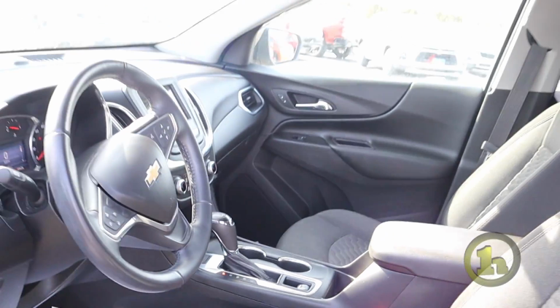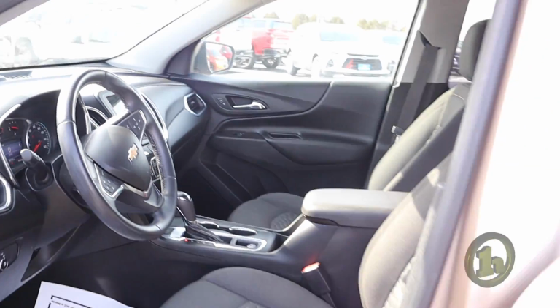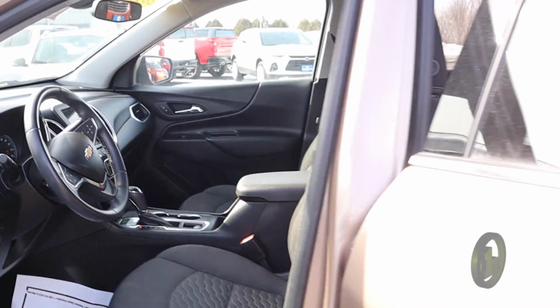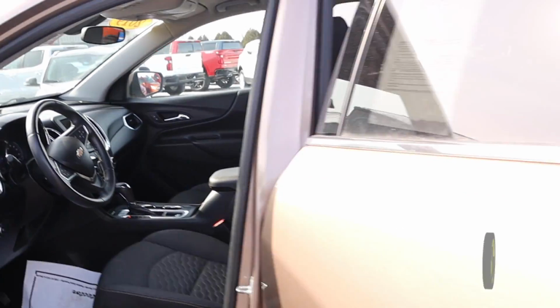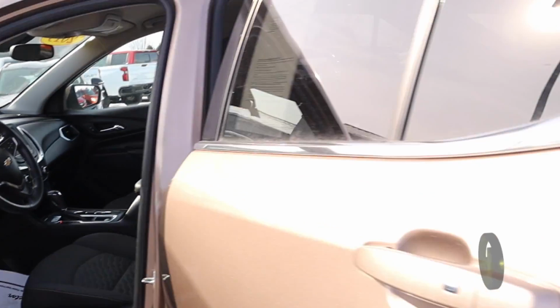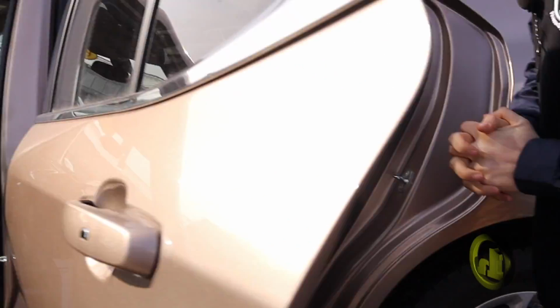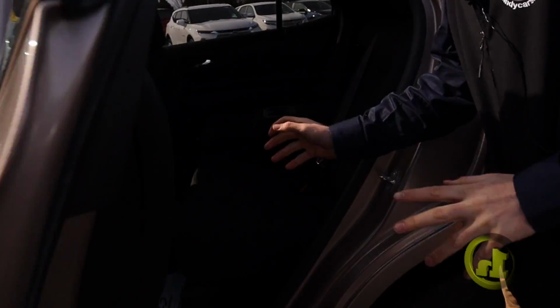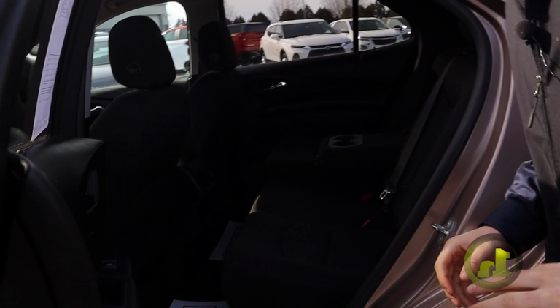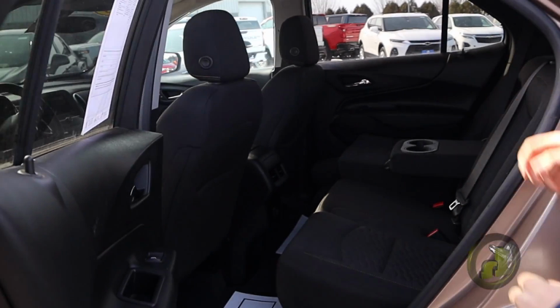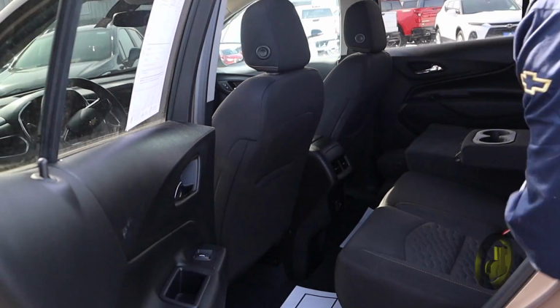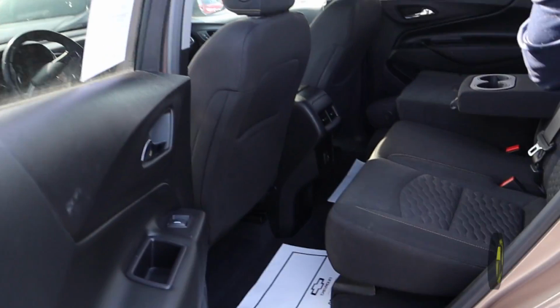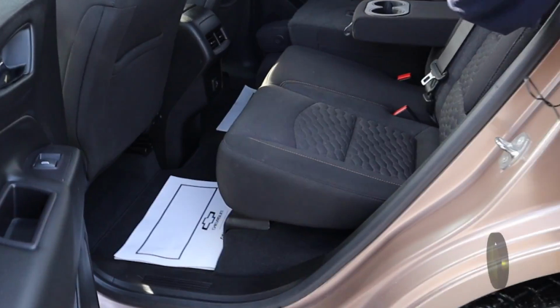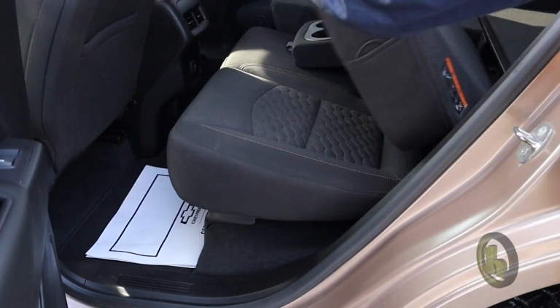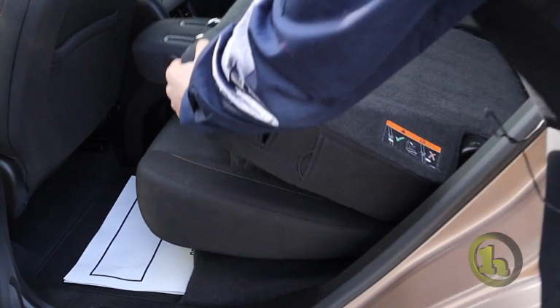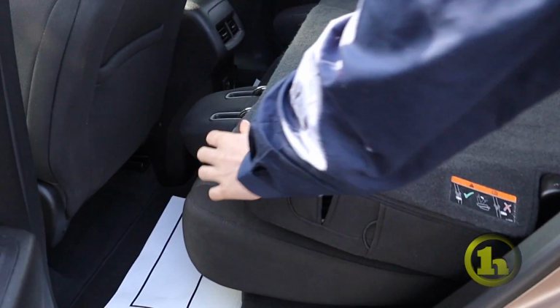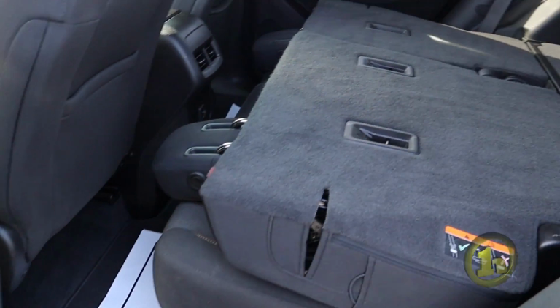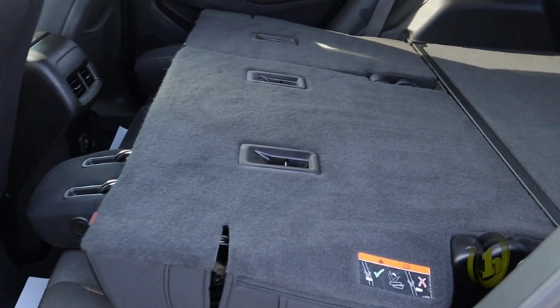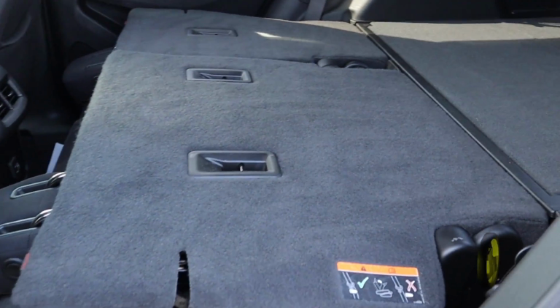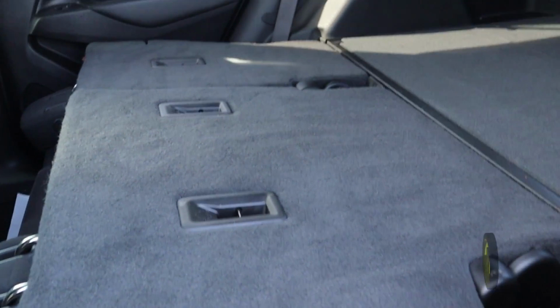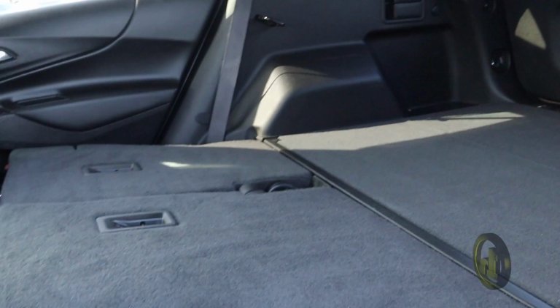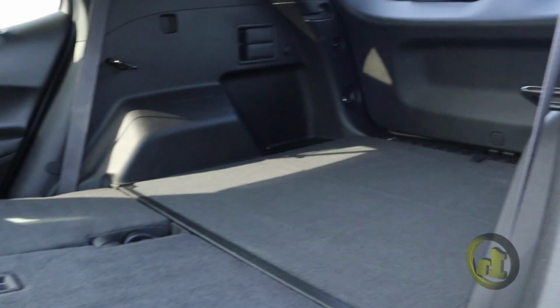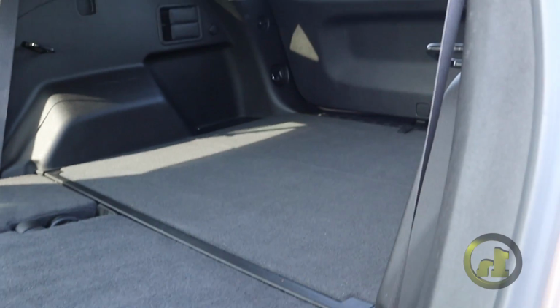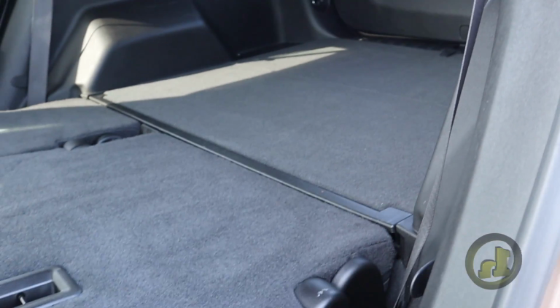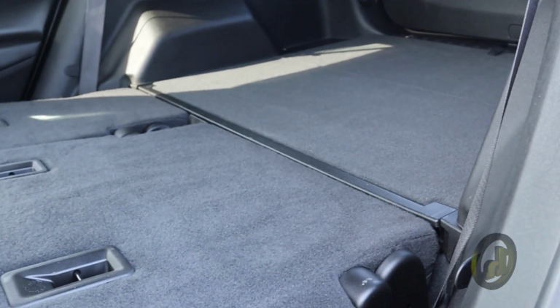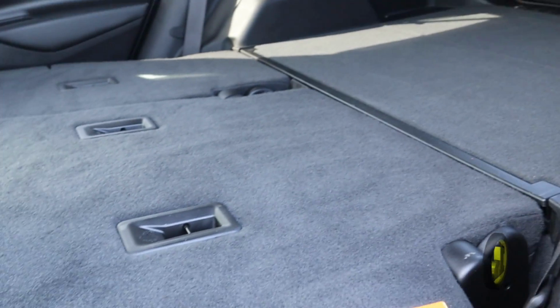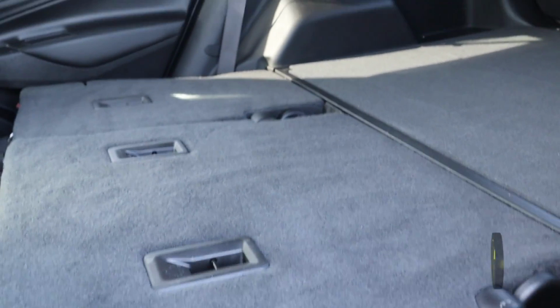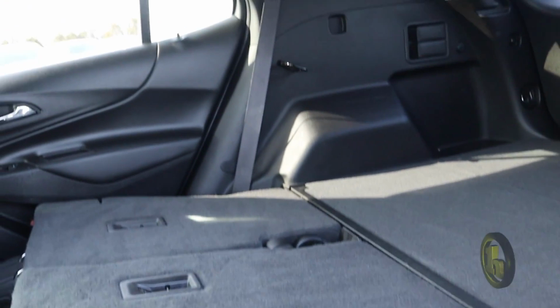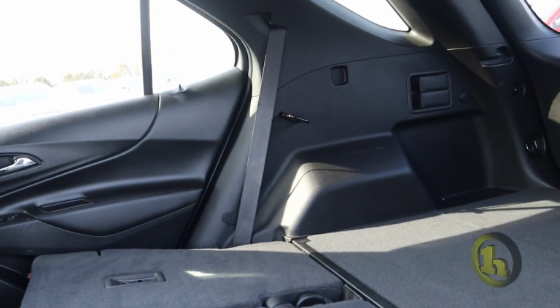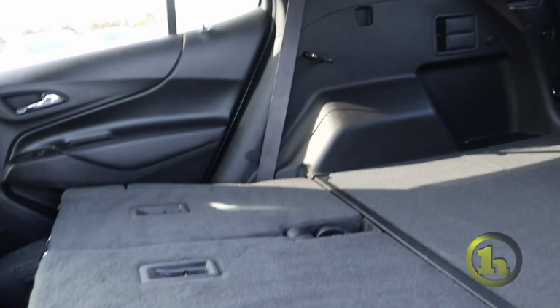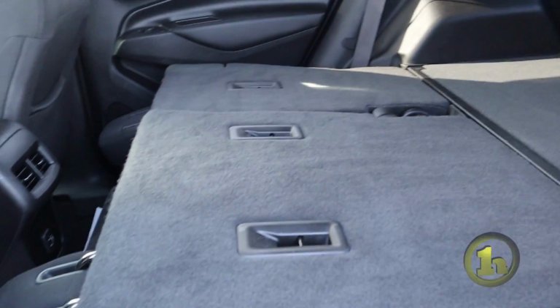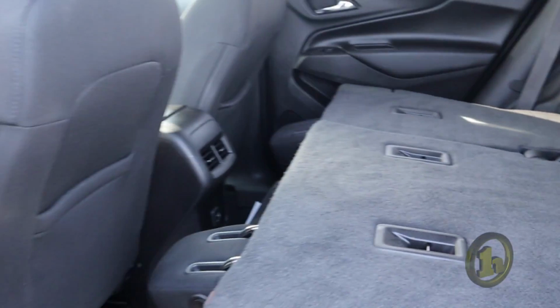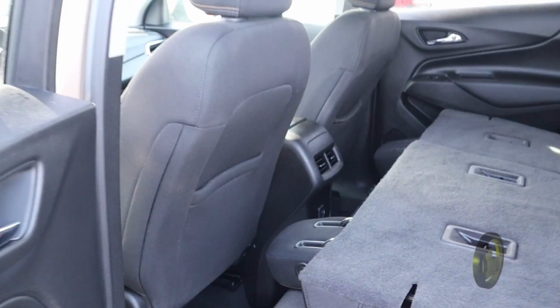Very clean car. Got some room in the back seat as you can see here. The seats do fold down so you have a lot of room back there if you're going on a road trip or whatever — a lot of room for luggage or whatever you need it for.